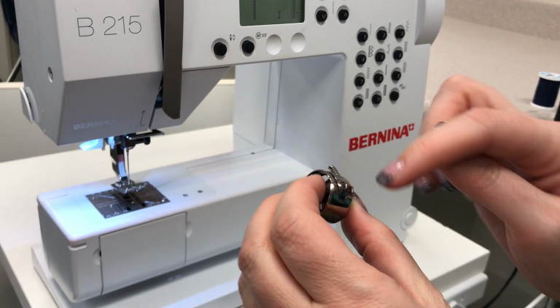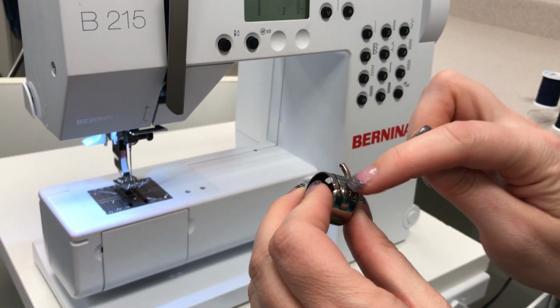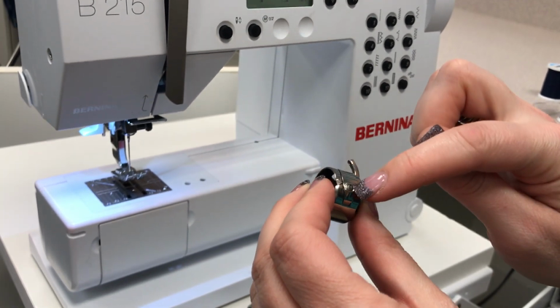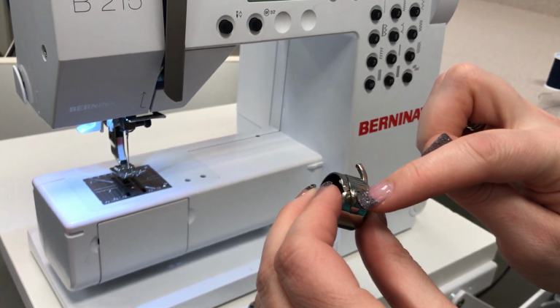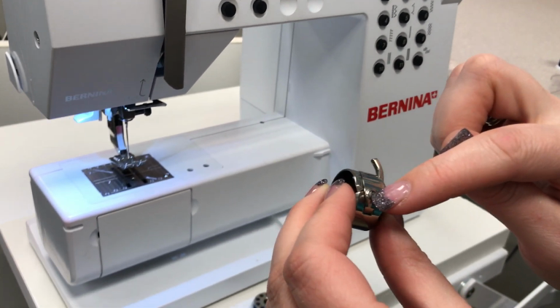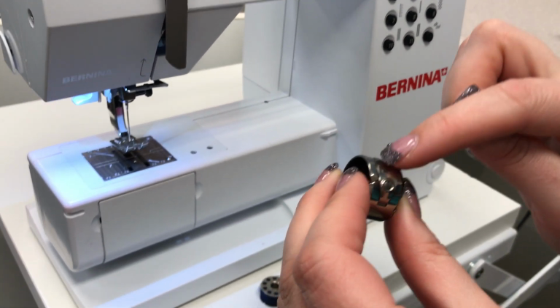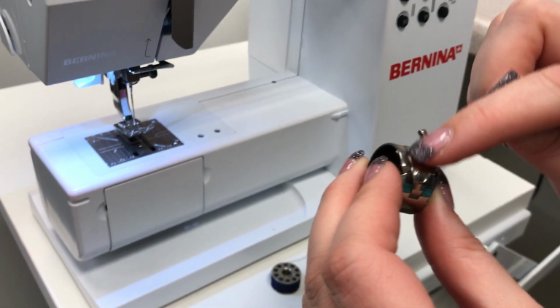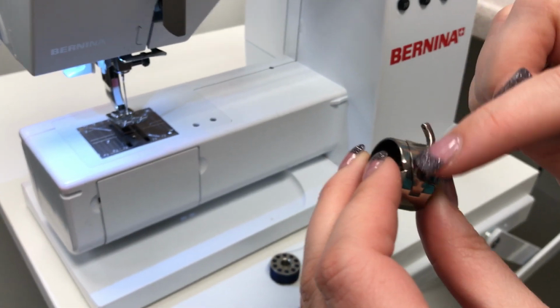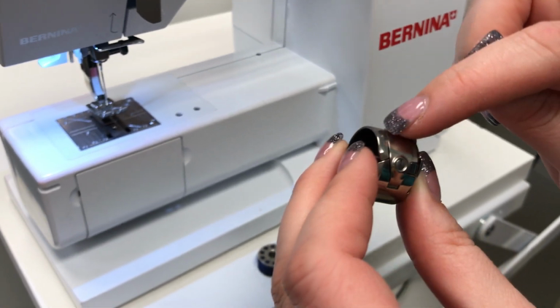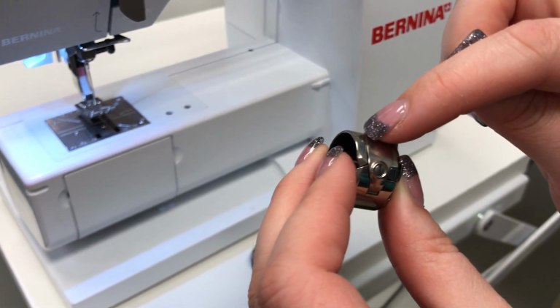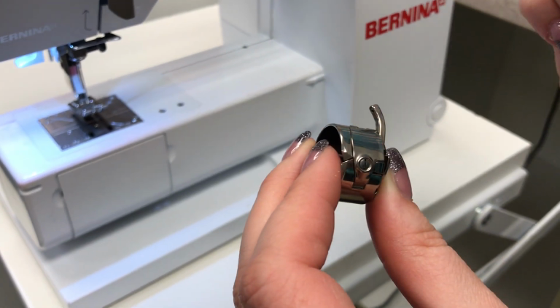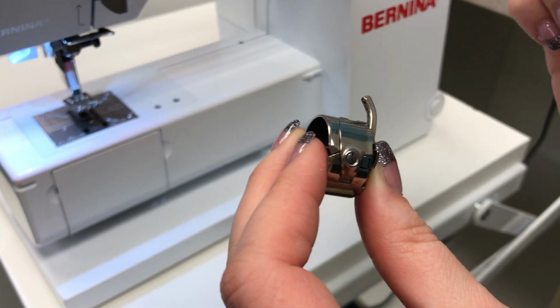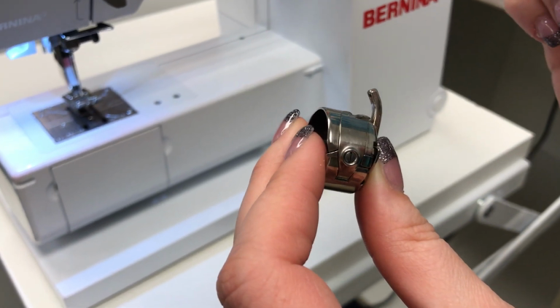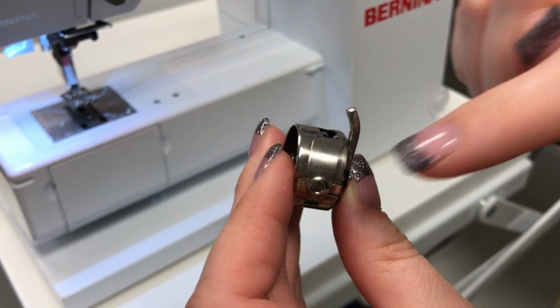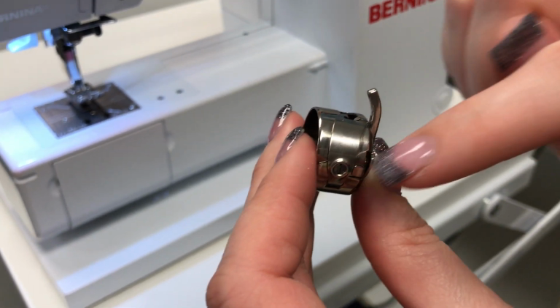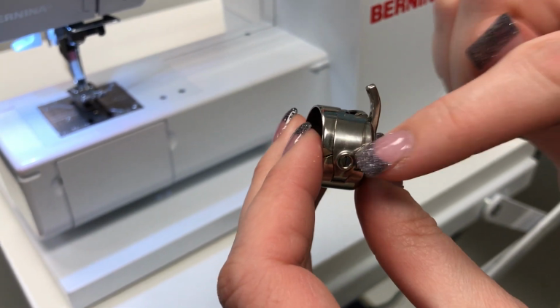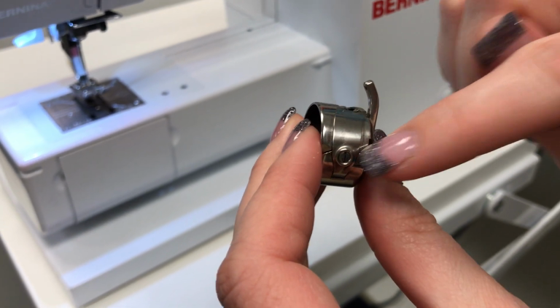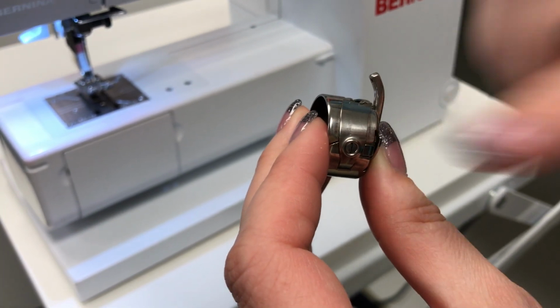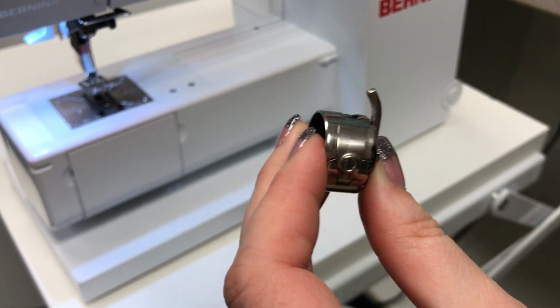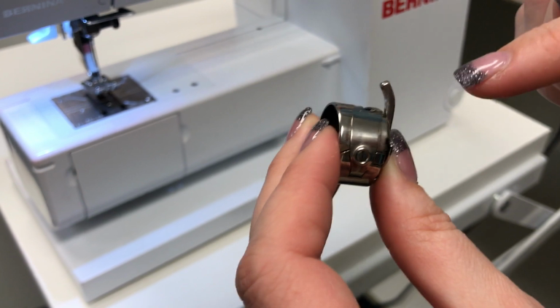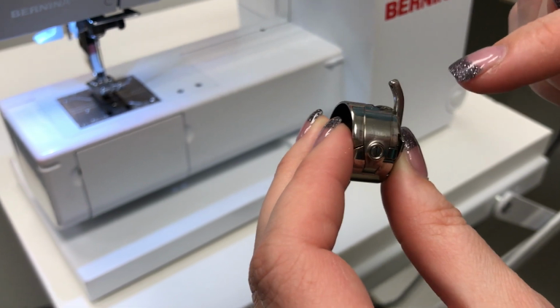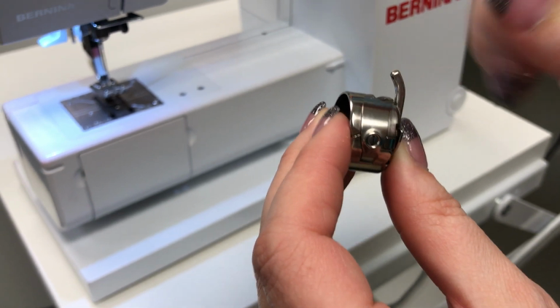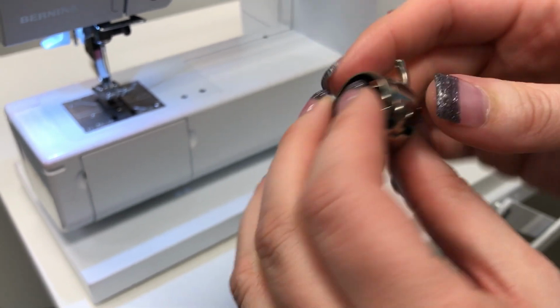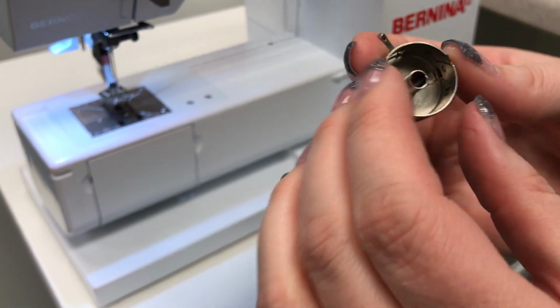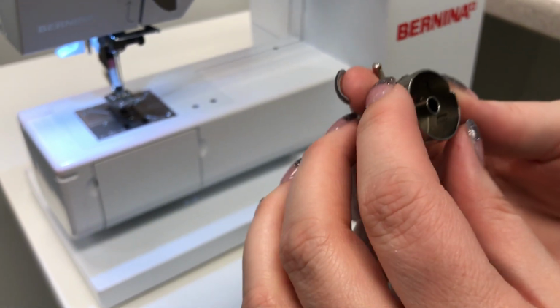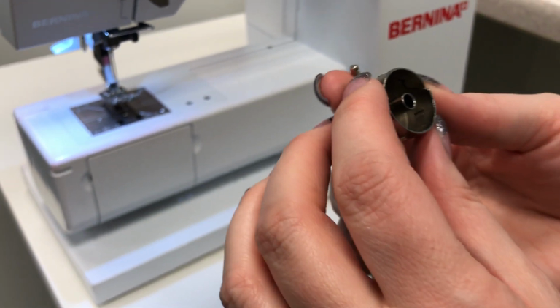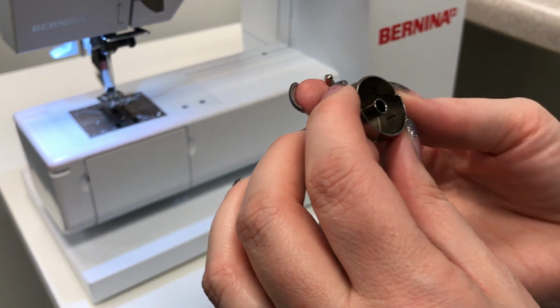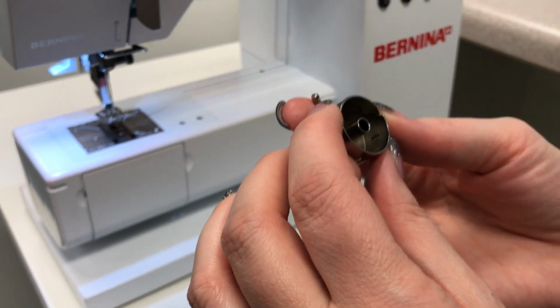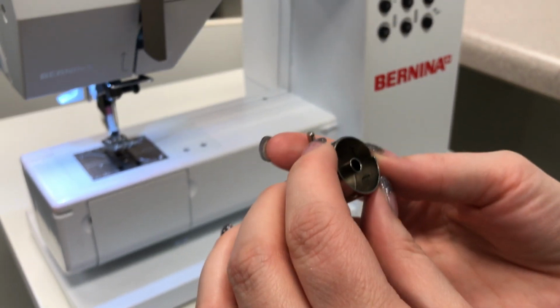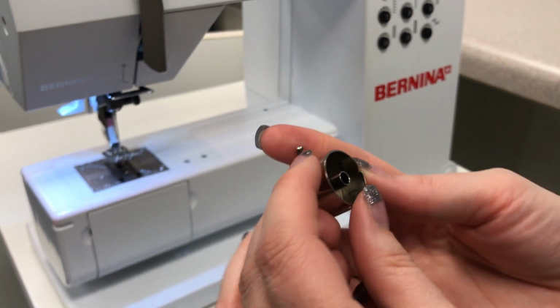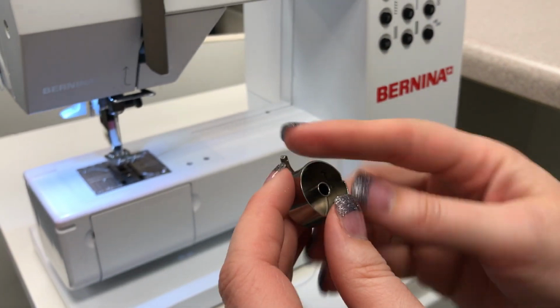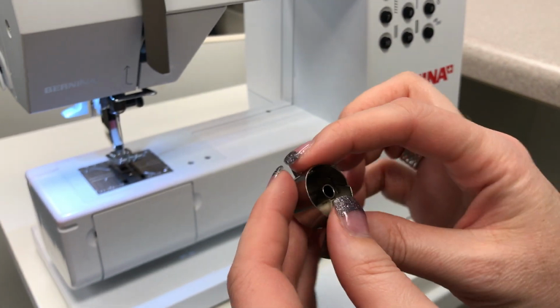This right here is the screw that is holding and controlling the tension on your bobbin case. Don't mess with that screw — leave it alone. And then this is where you're going to insert your thread into the bobbin case.